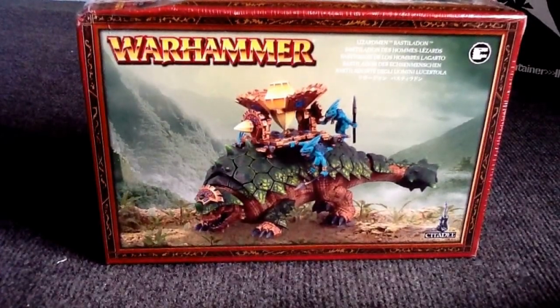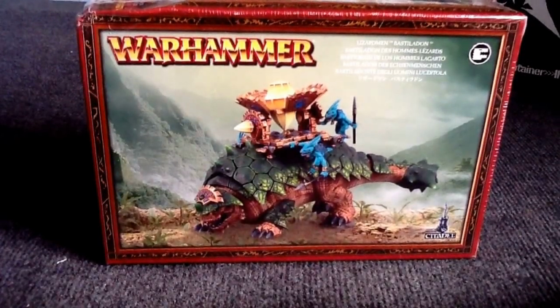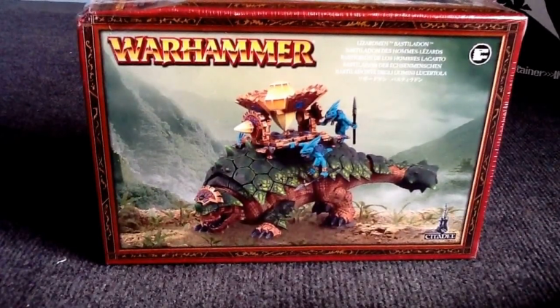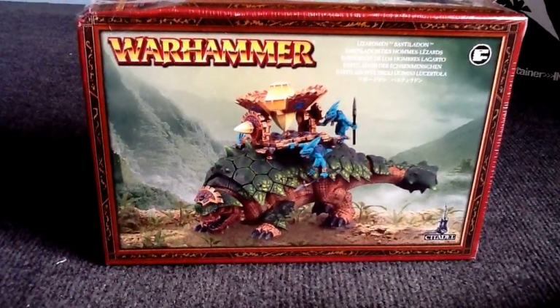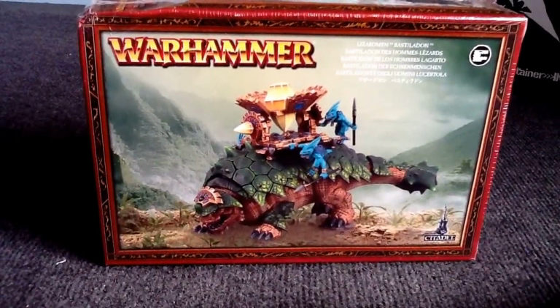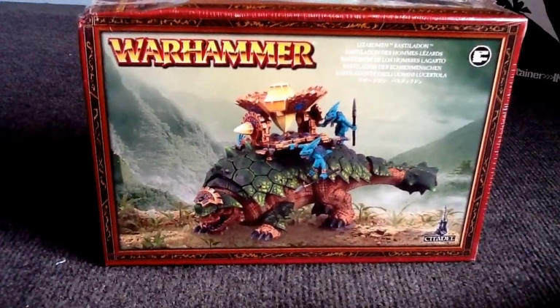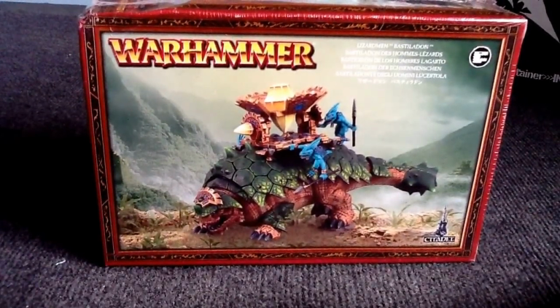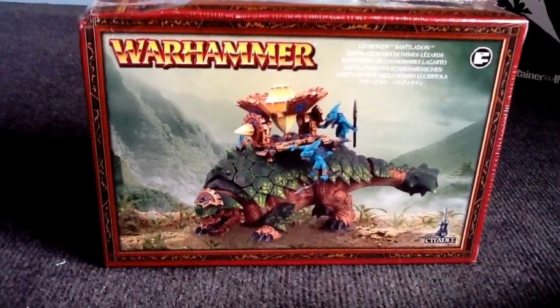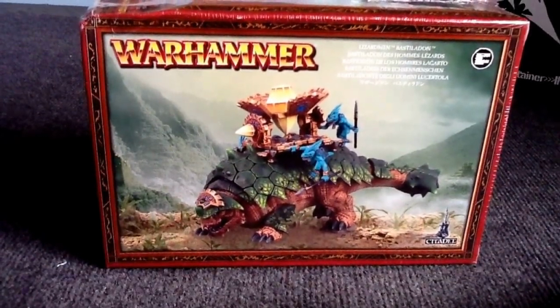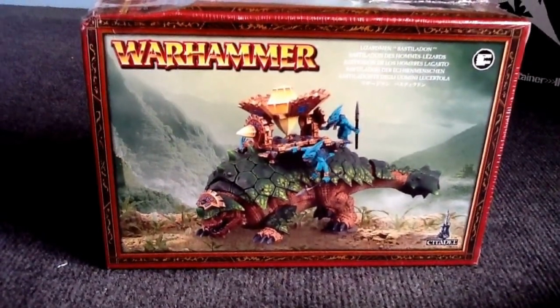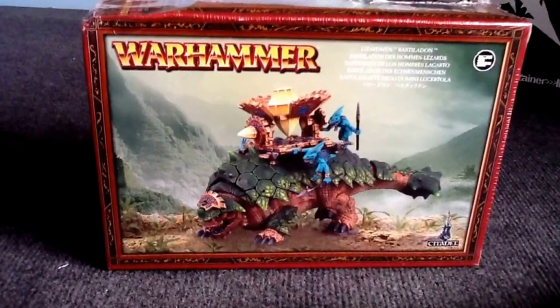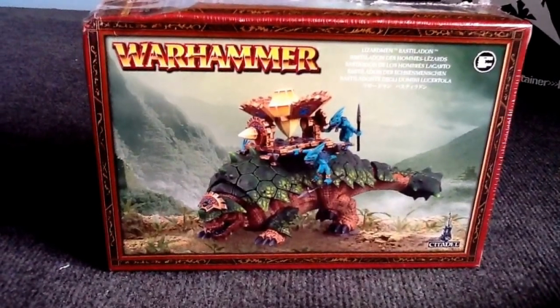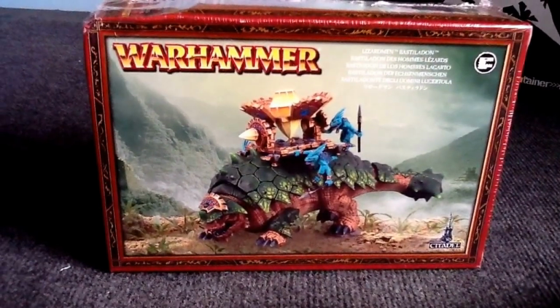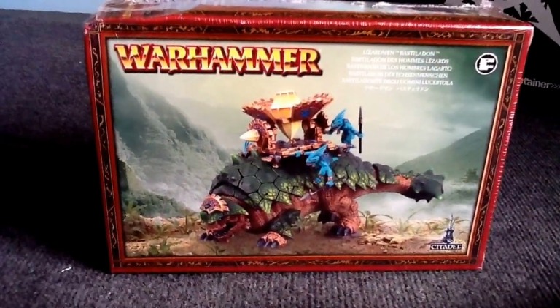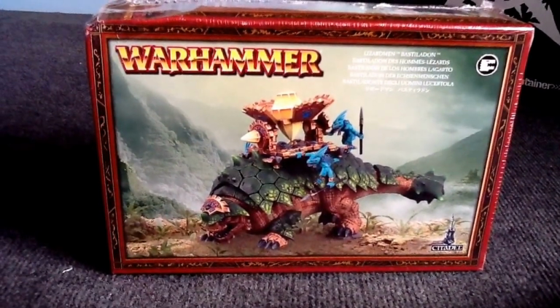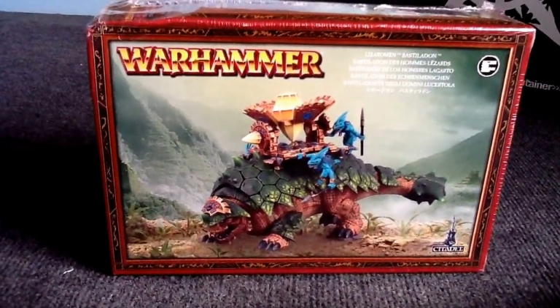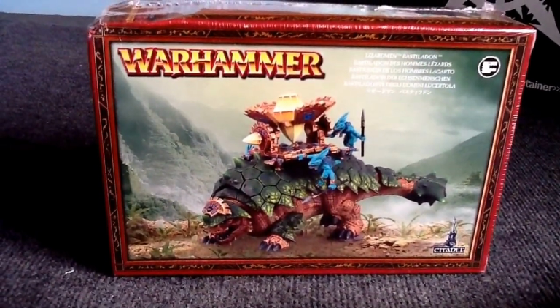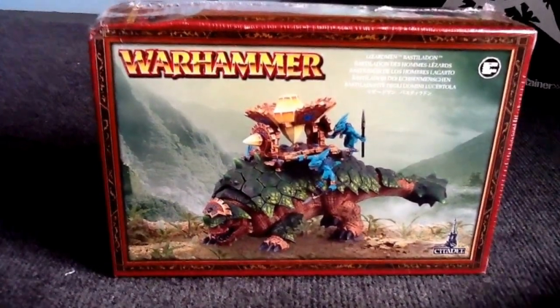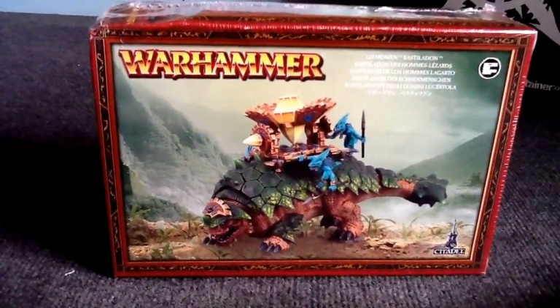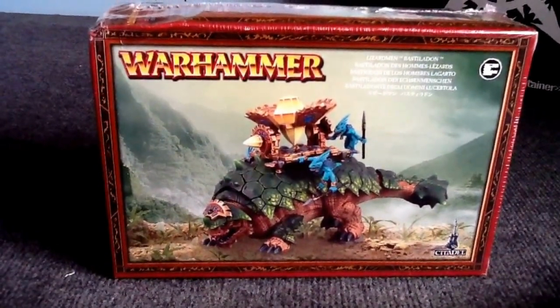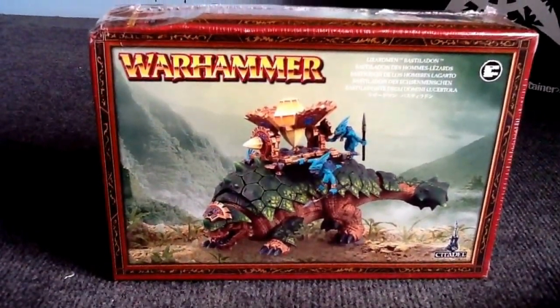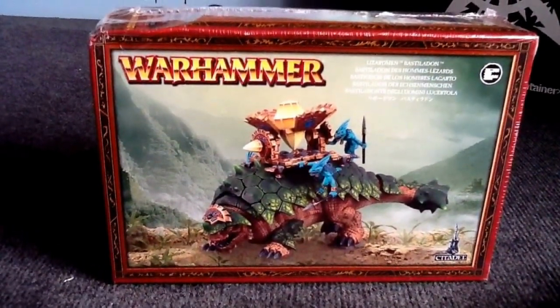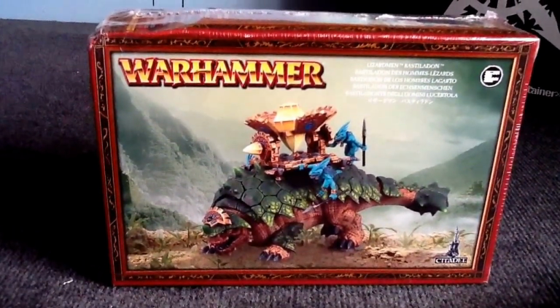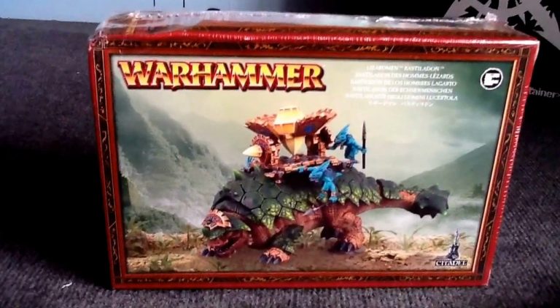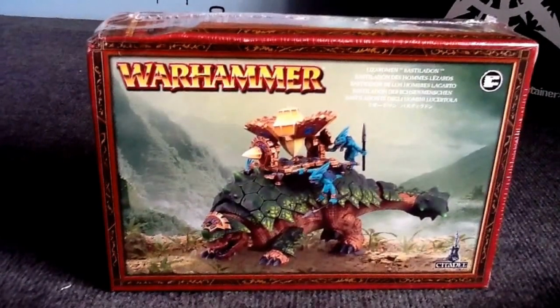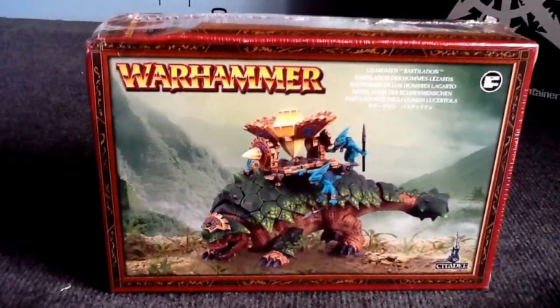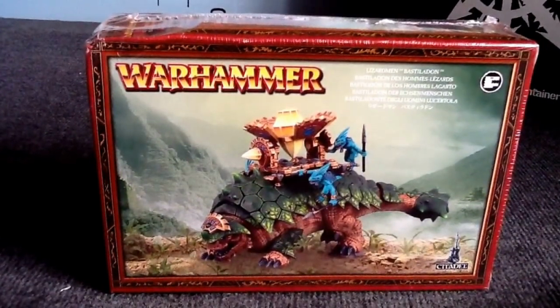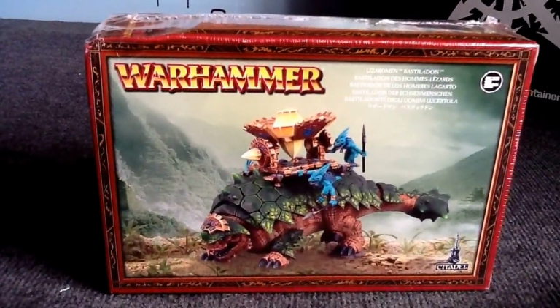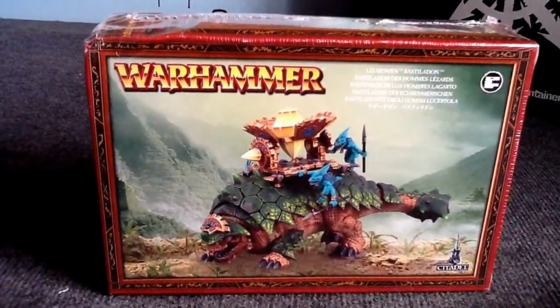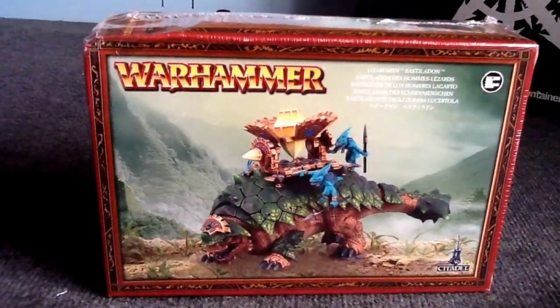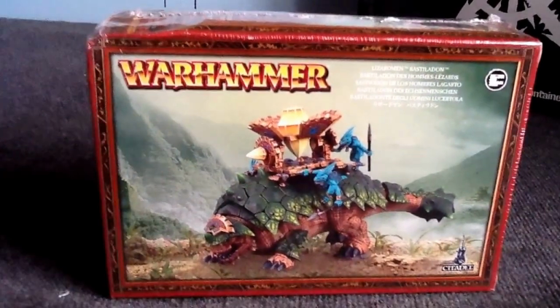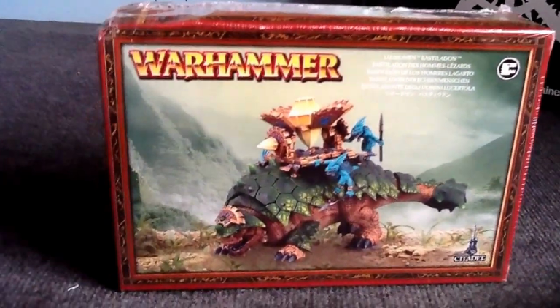Hey guys, just thought I'd do a Lizardmen Bastiladon unboxing here. I don't have much experience with the newer Lizardmen kits, so I figured I'd start with this one. So here we go.